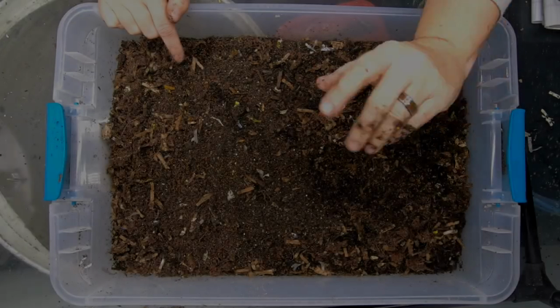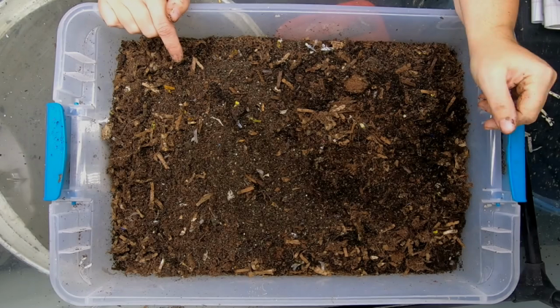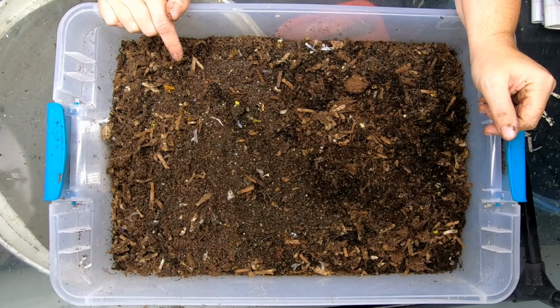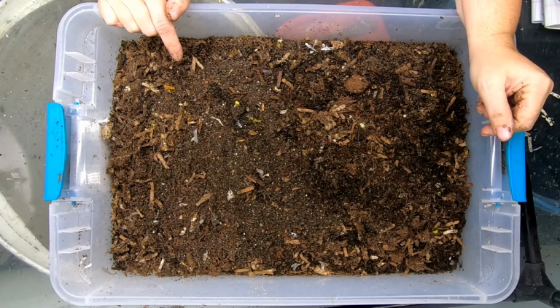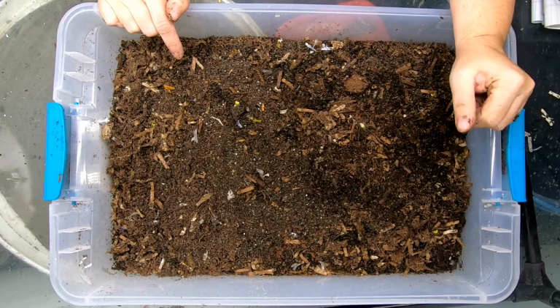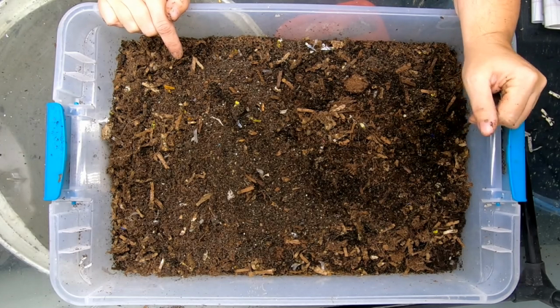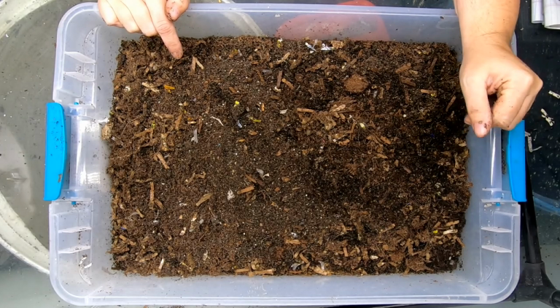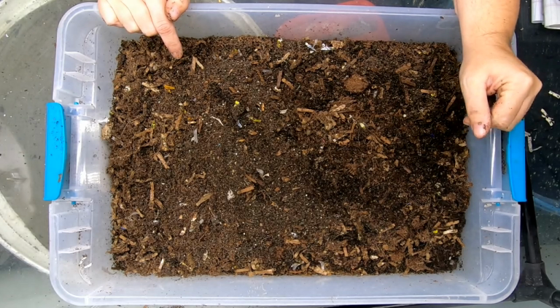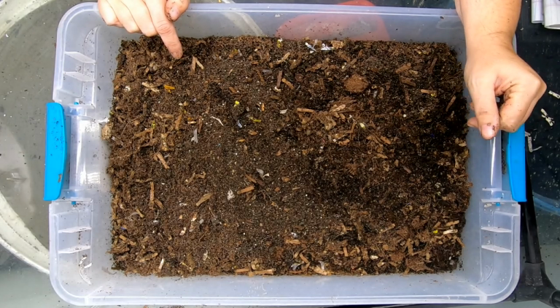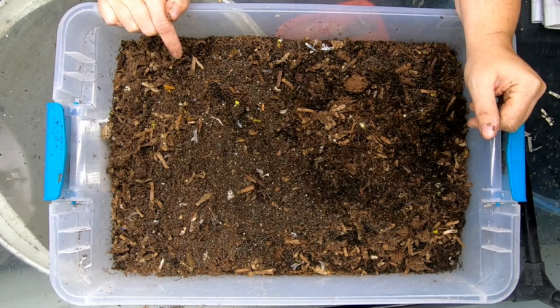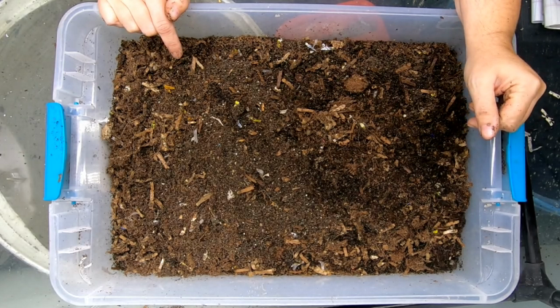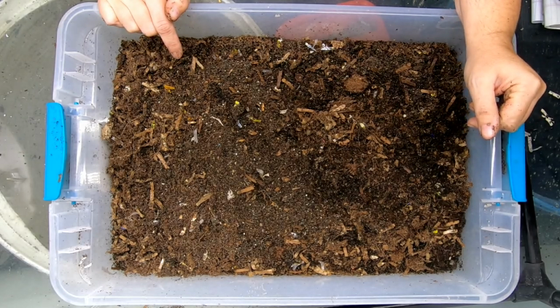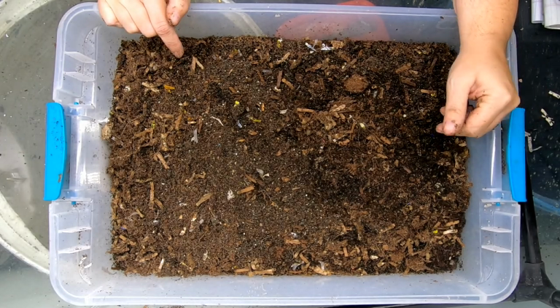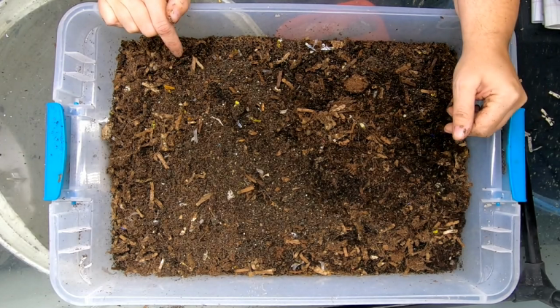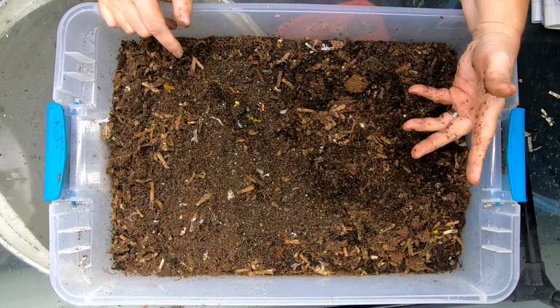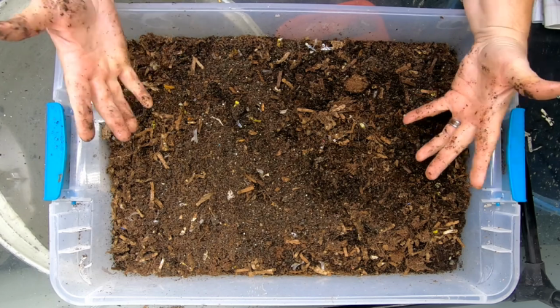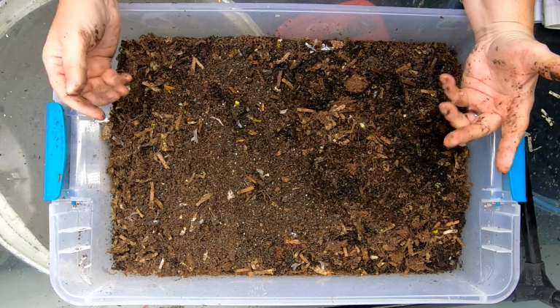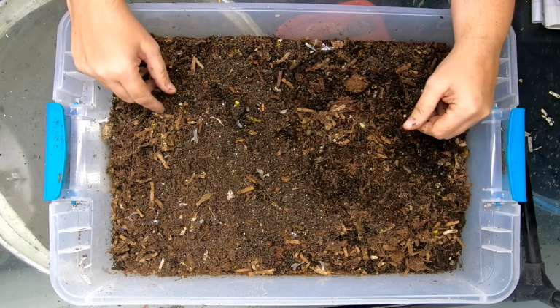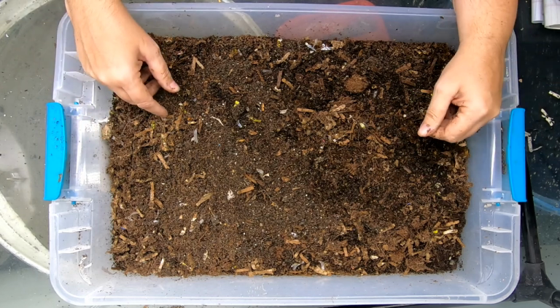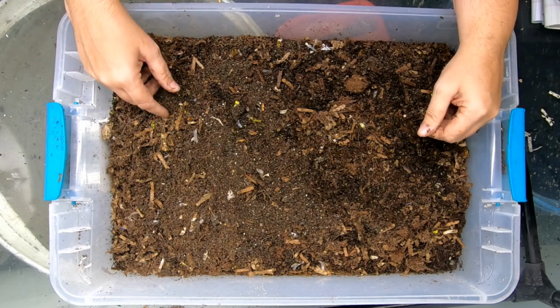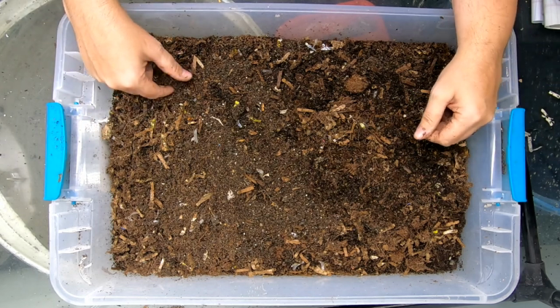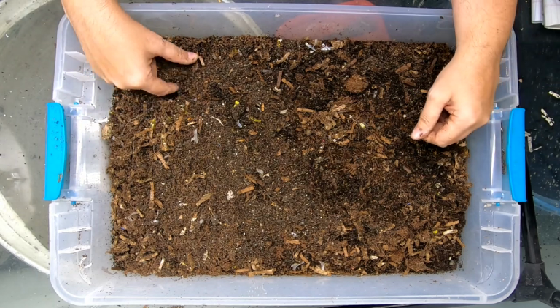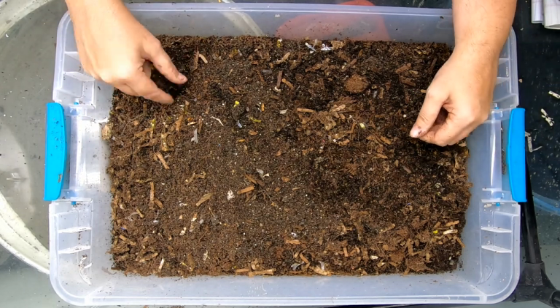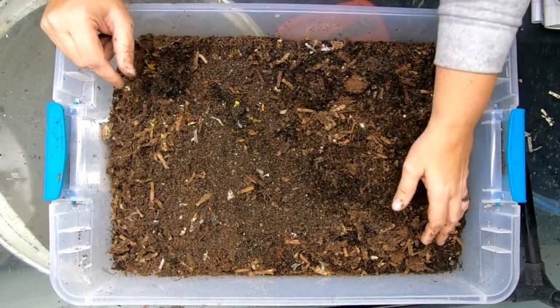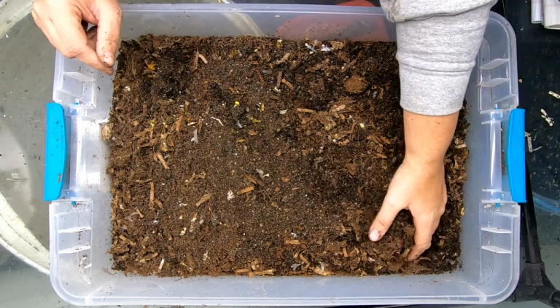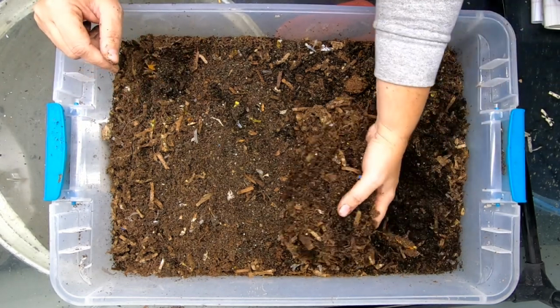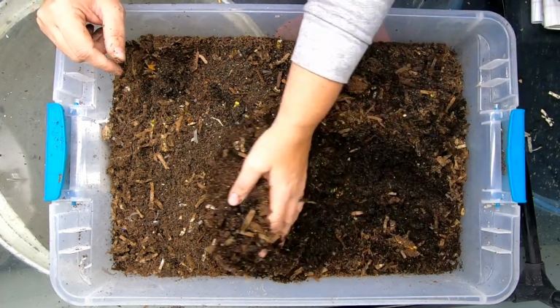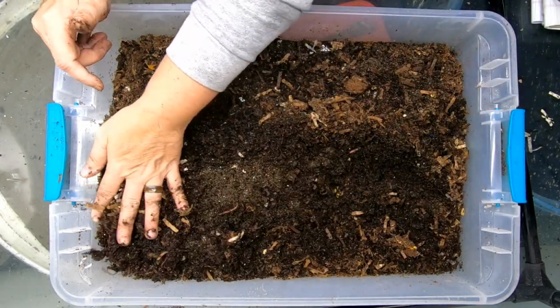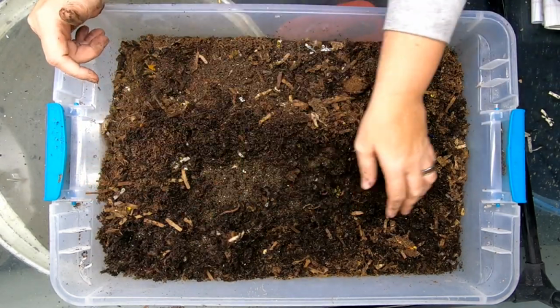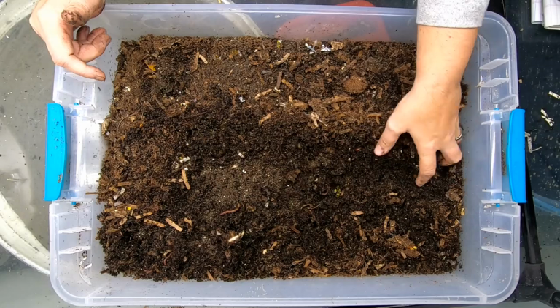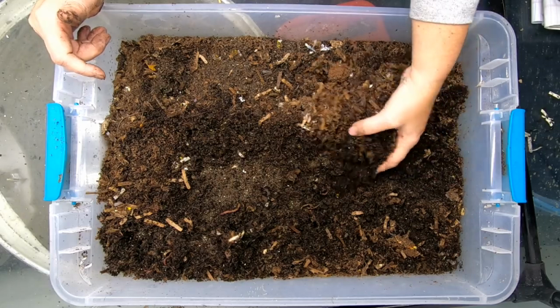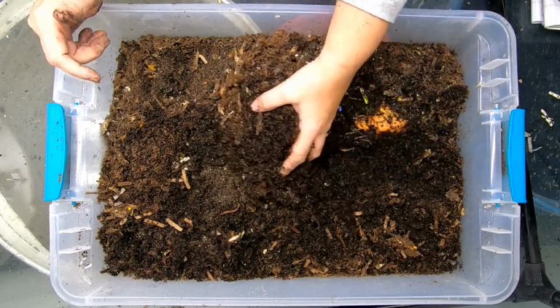Hey guys, it's Ann. Today, we're going to start a new experiment. You may have remembered my Eat My Shirt bin. Now we are going to try a pair of blue jeans.